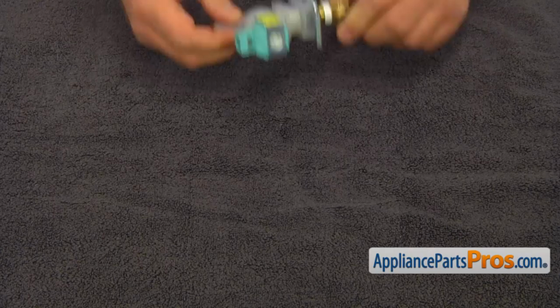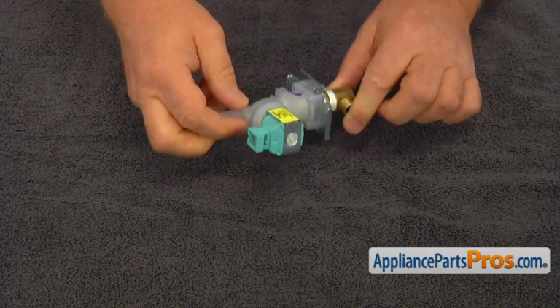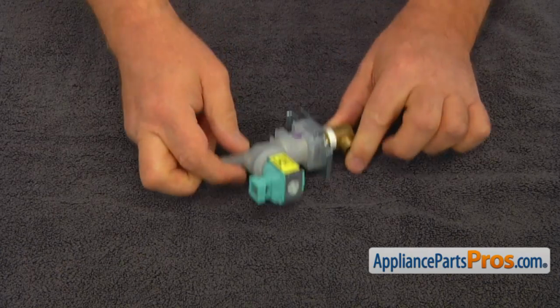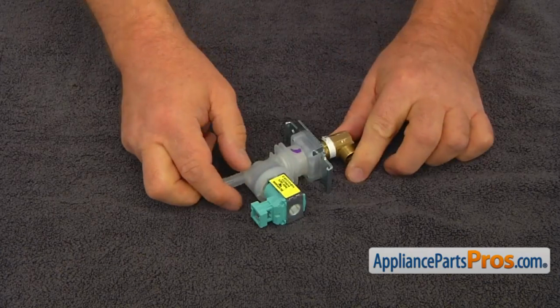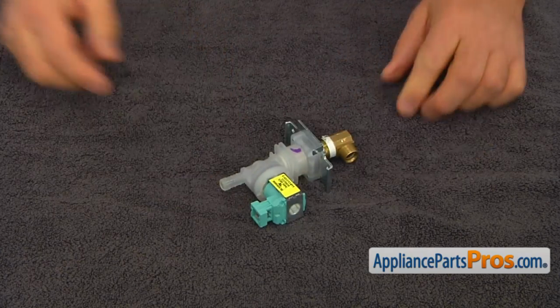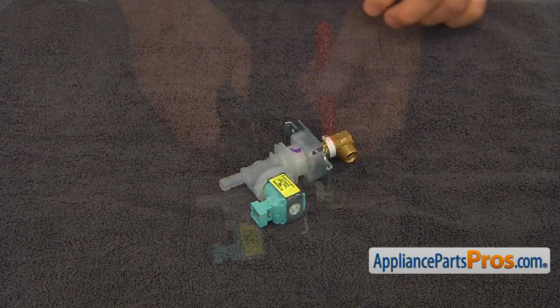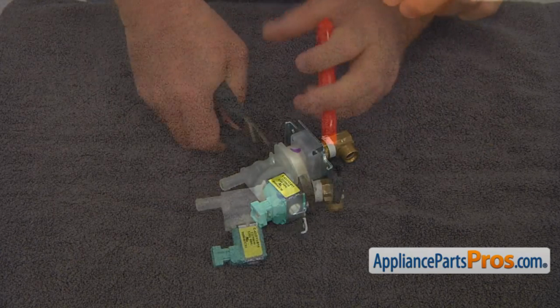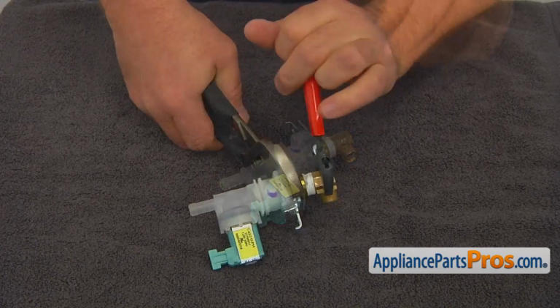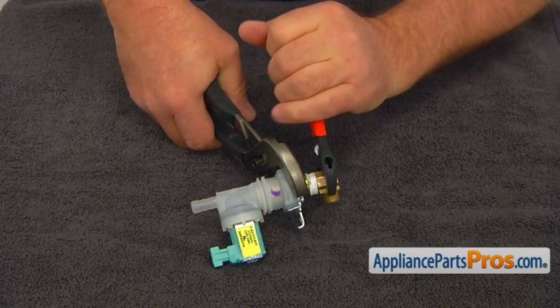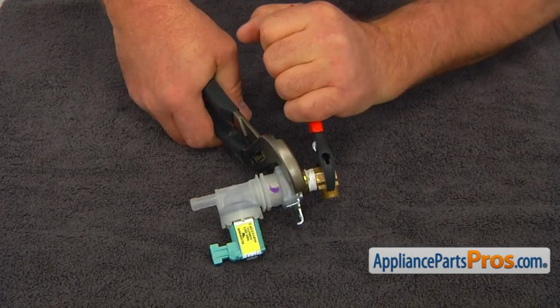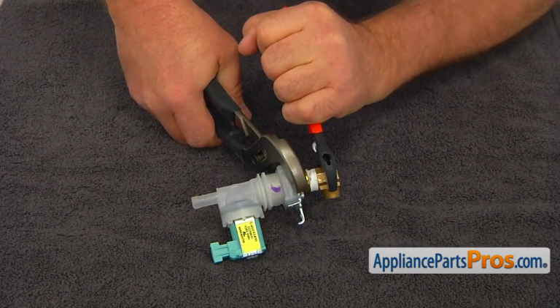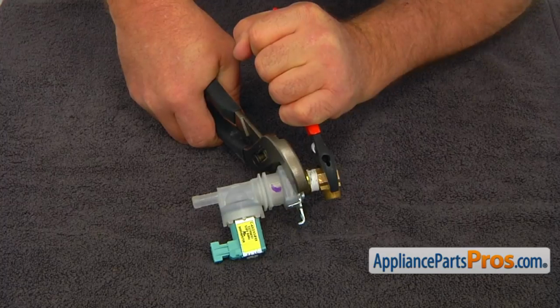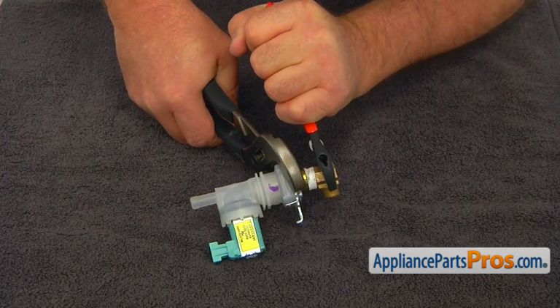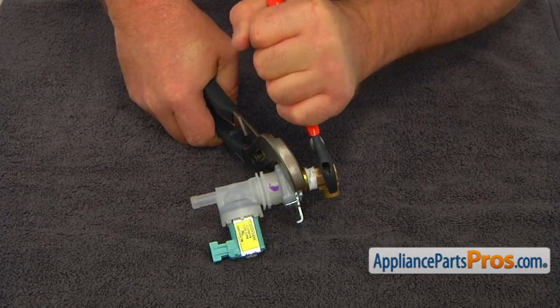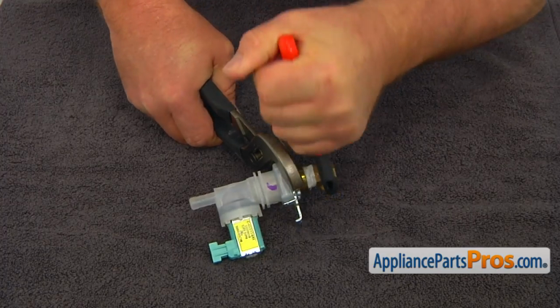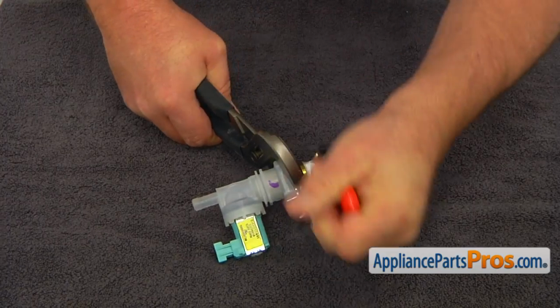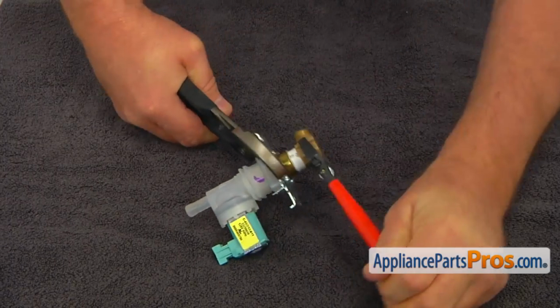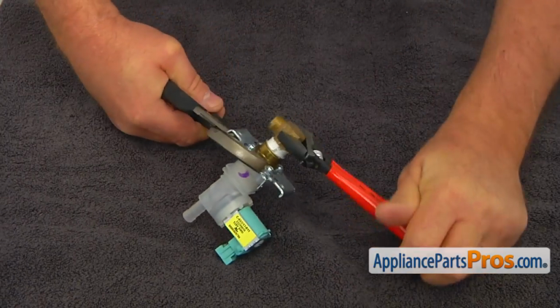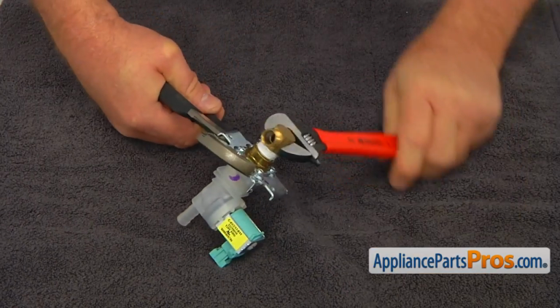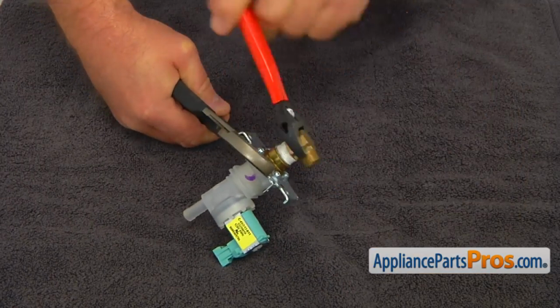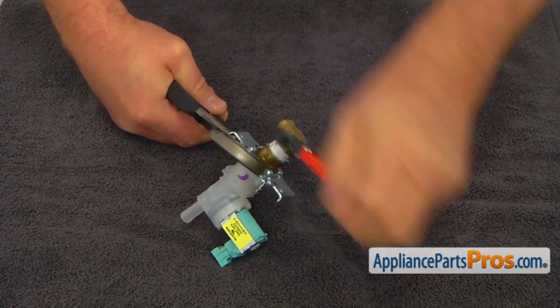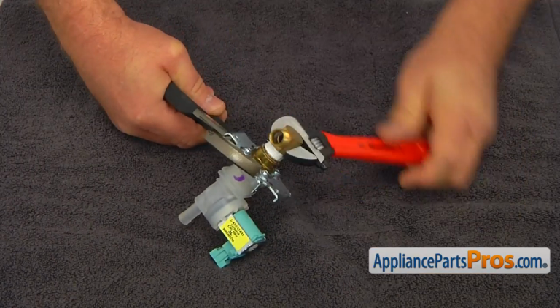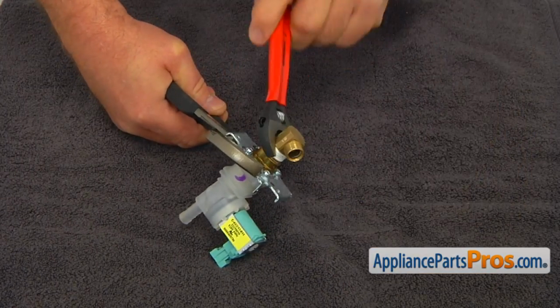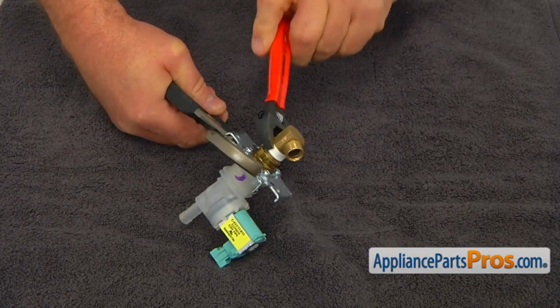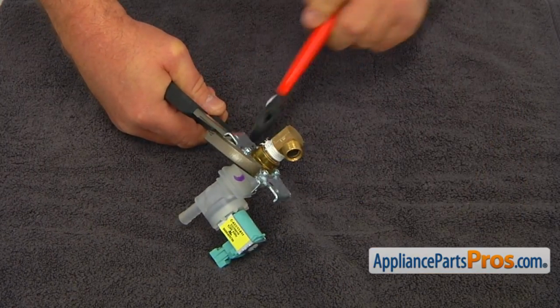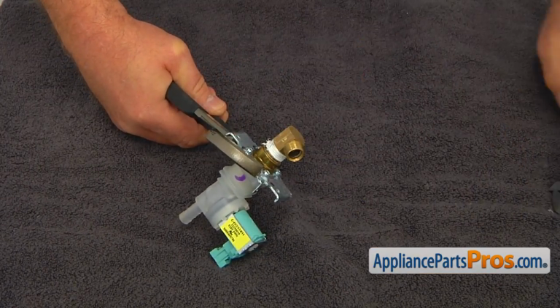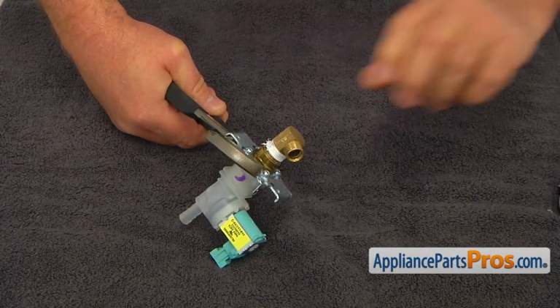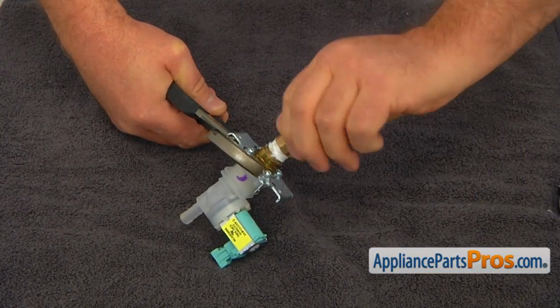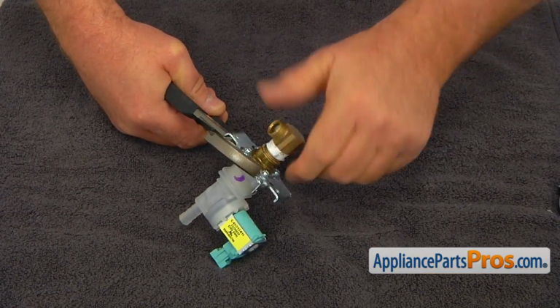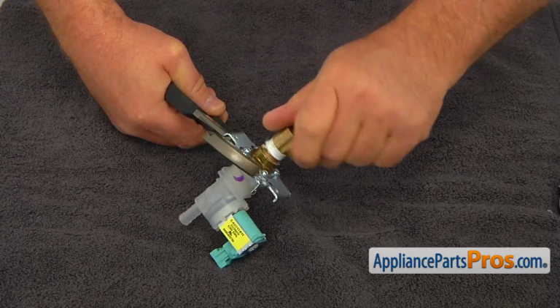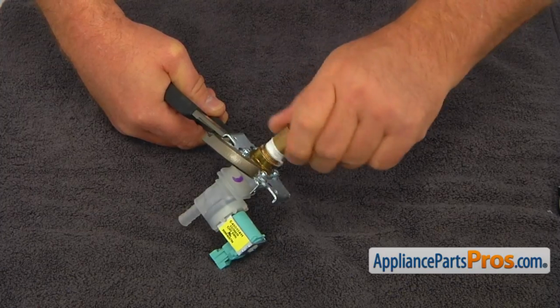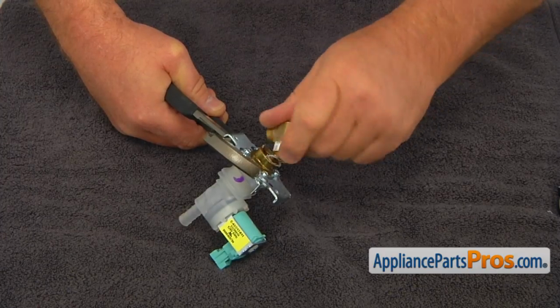Let's put it on the work surface. Using the adjustable wrench and the large pliers, unscrew the elbow from the water valve, turning it counter-clockwise.